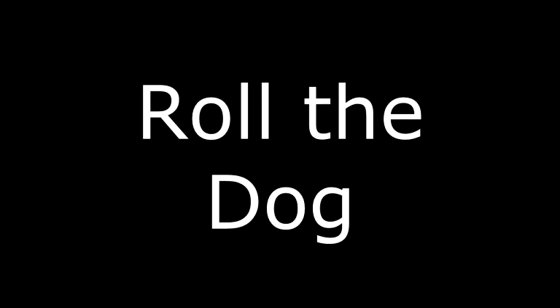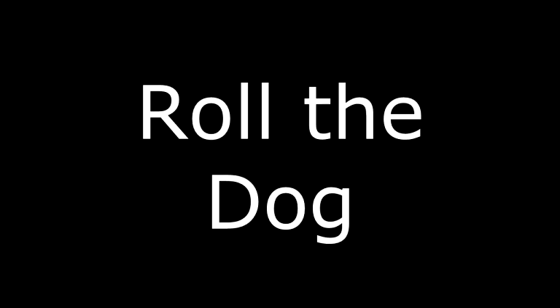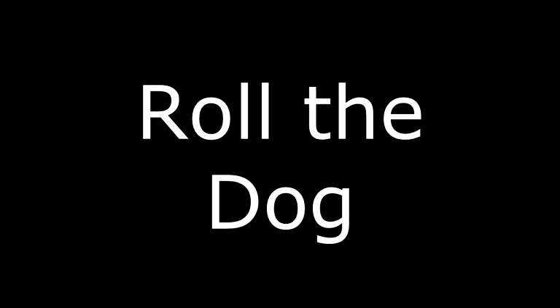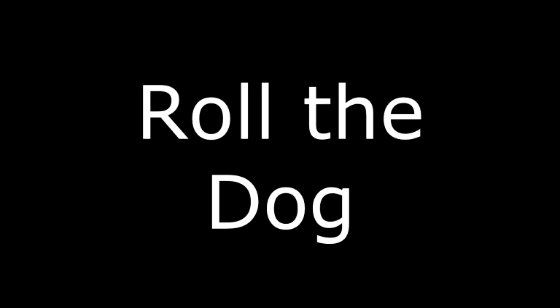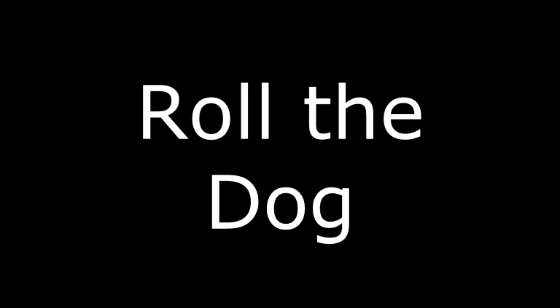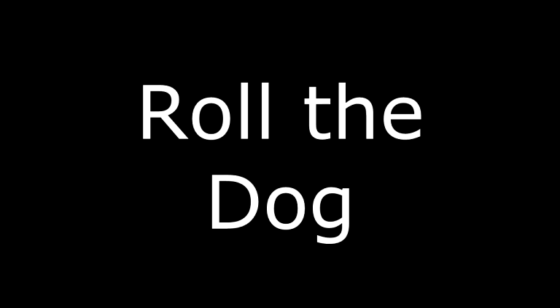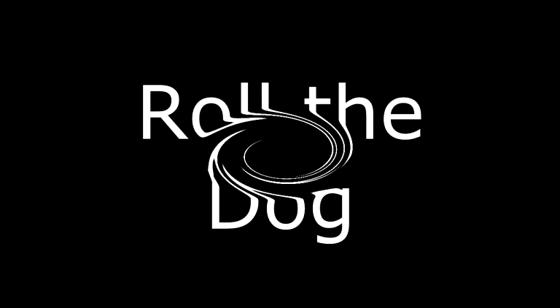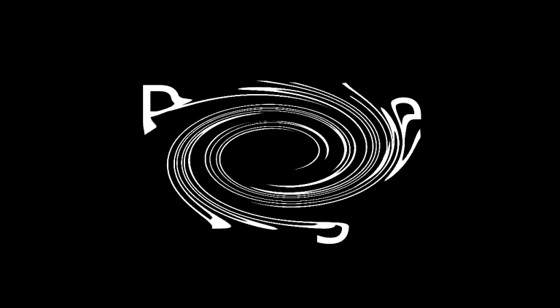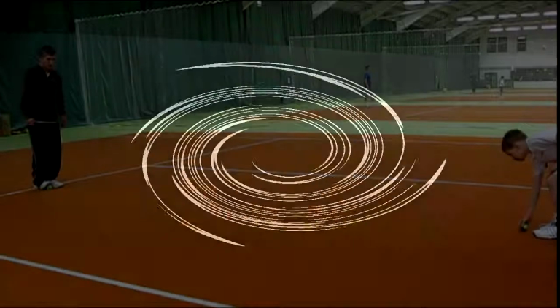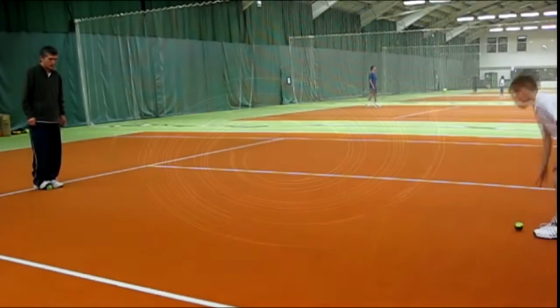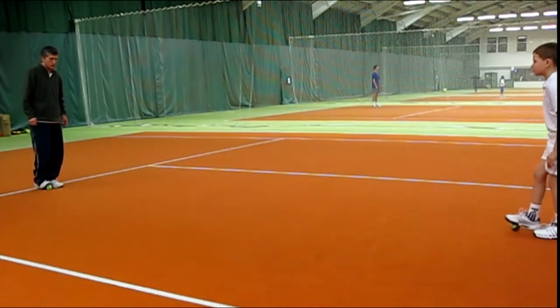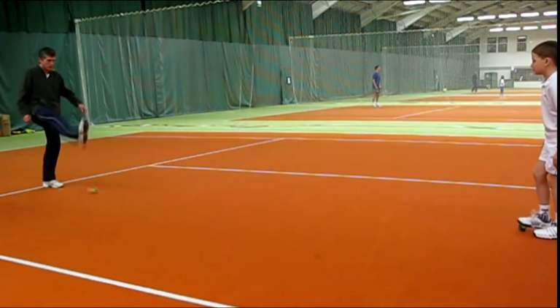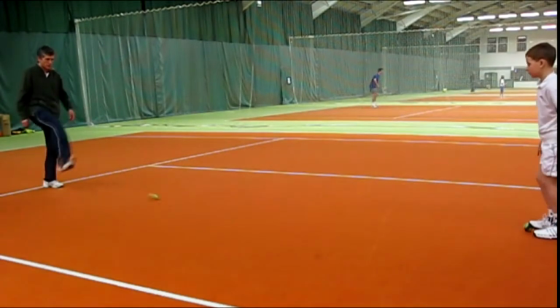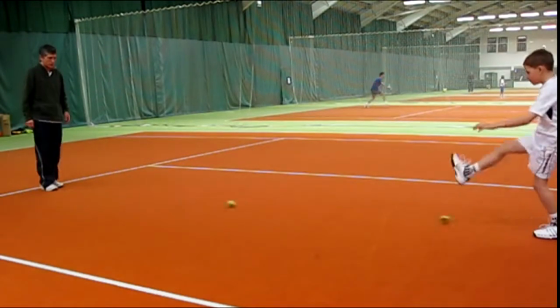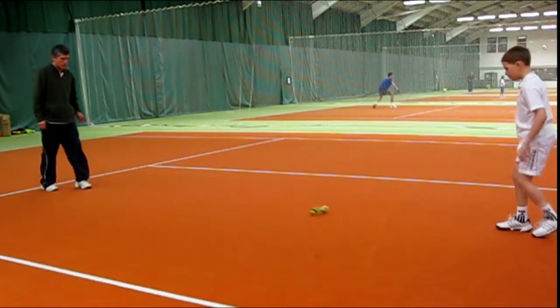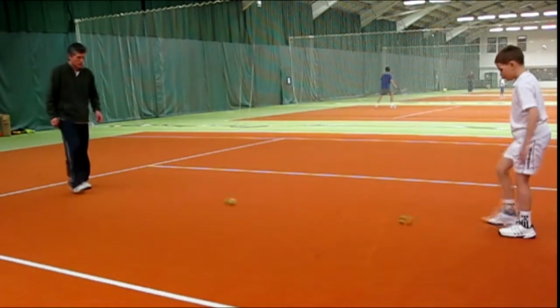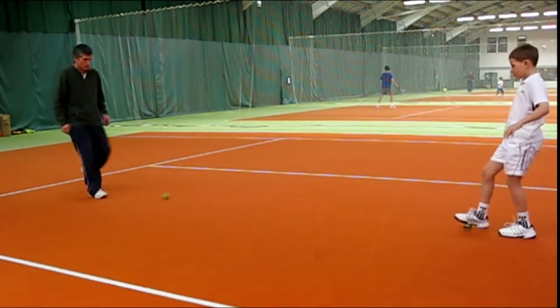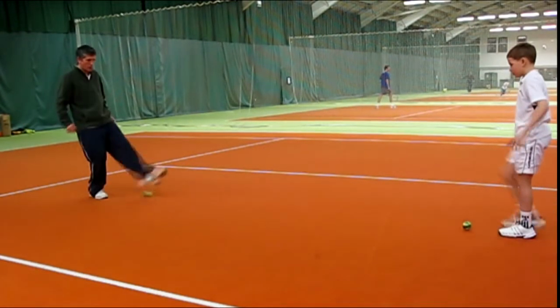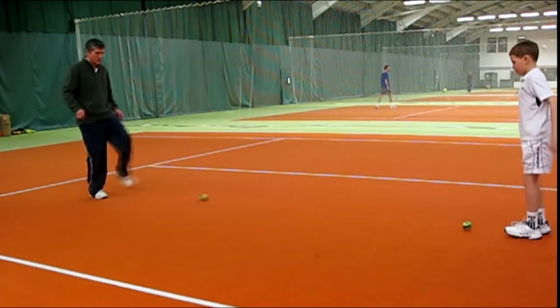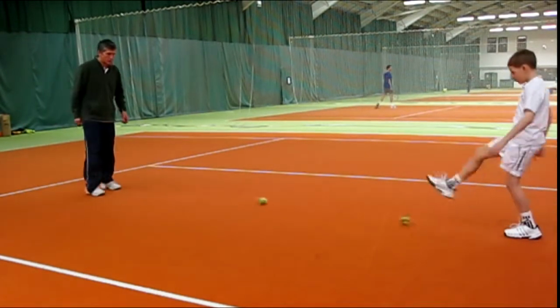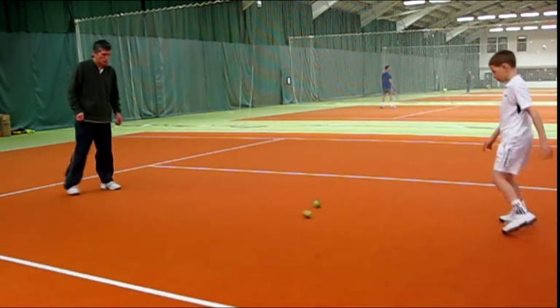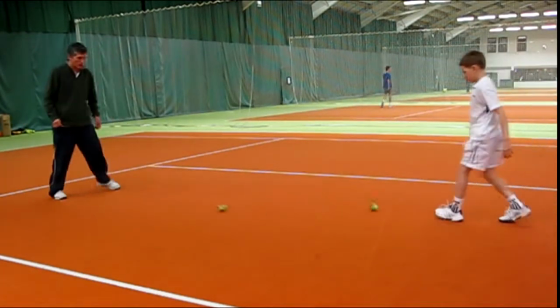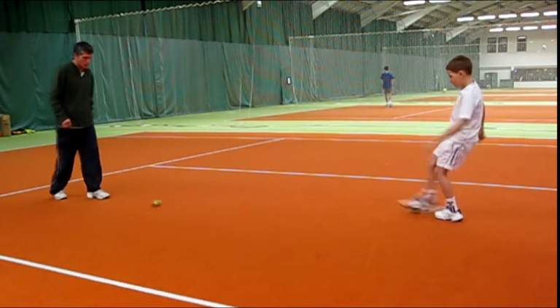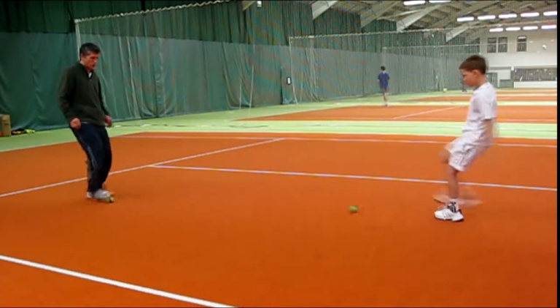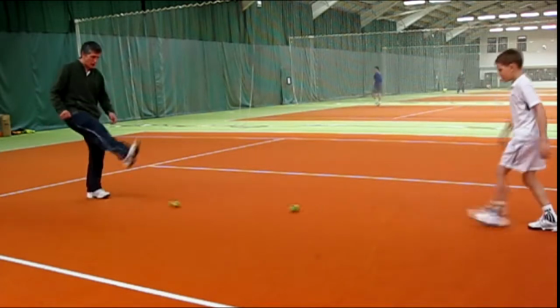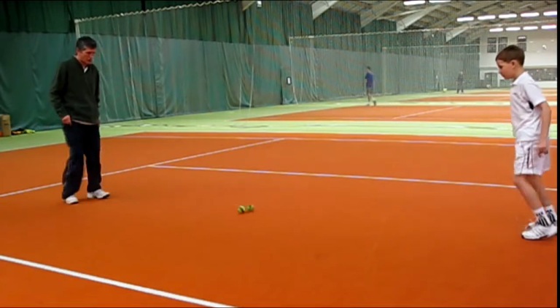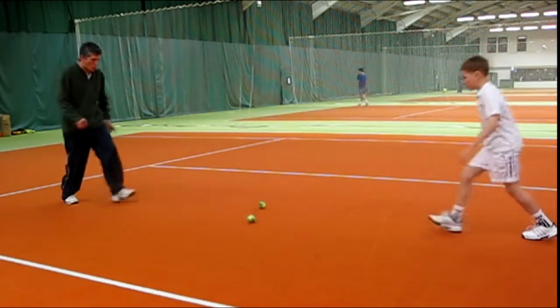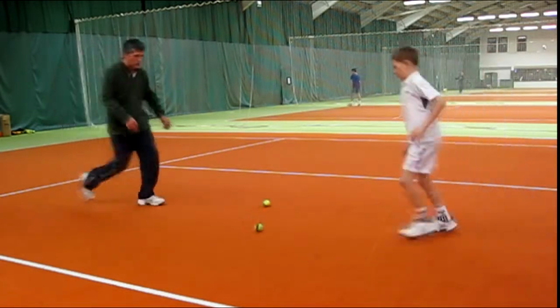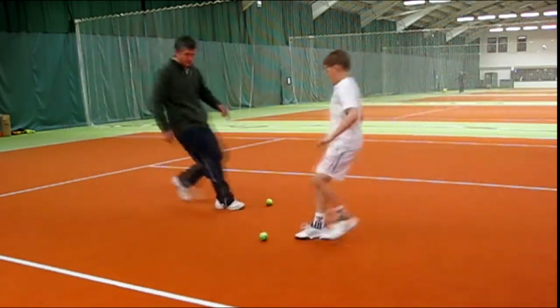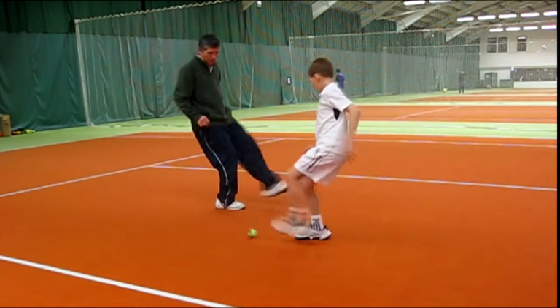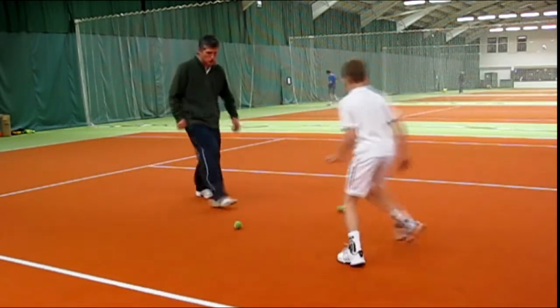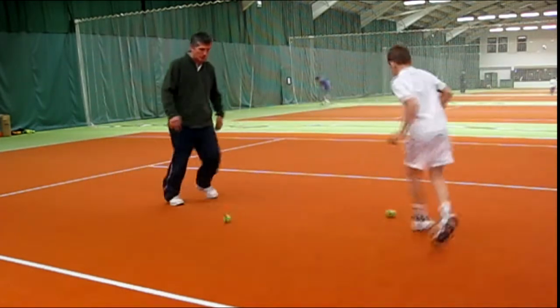Here's a great warm up — I've nicknamed it Roll the Dog. If you look here at the video clip, there's a player with a ball each and we're going to do this in the service box and roll the balls back to one another, keeping the balls moving.